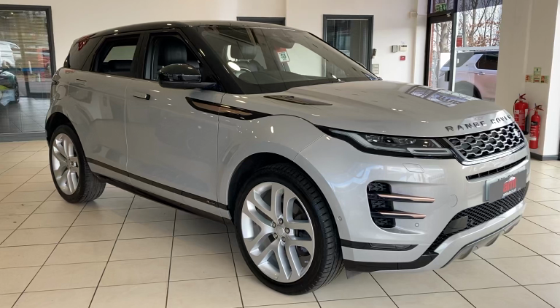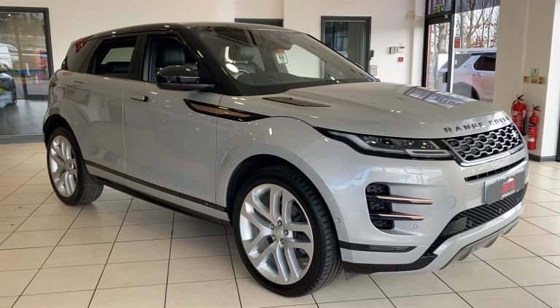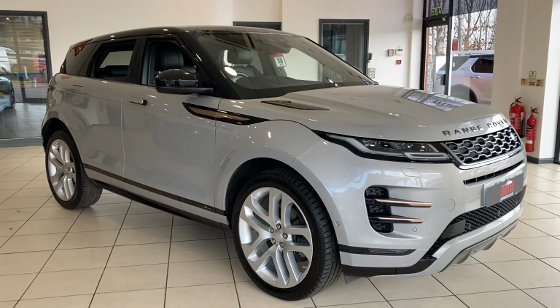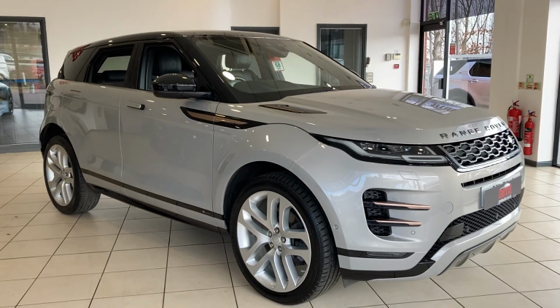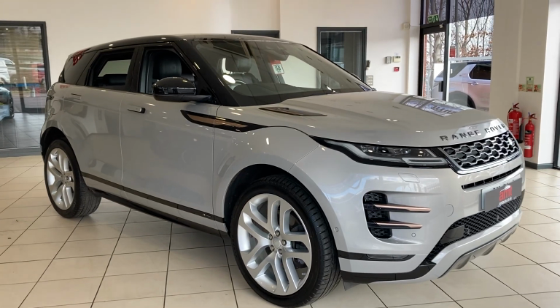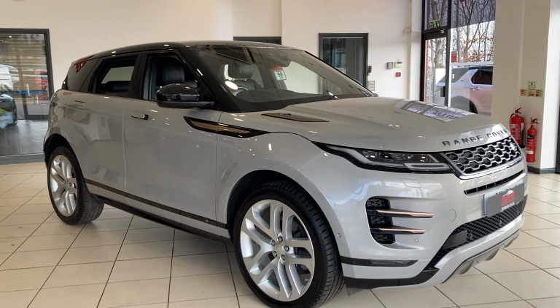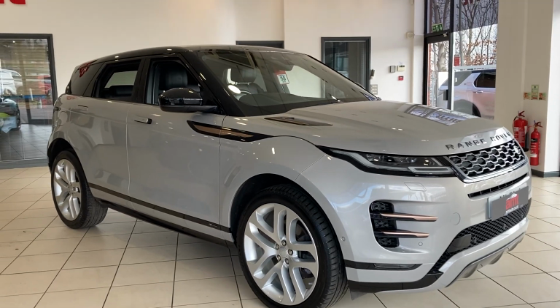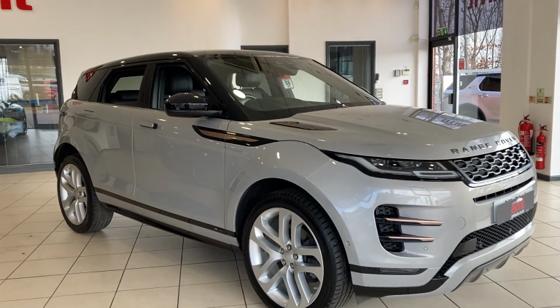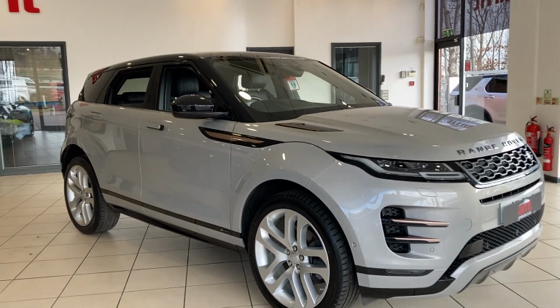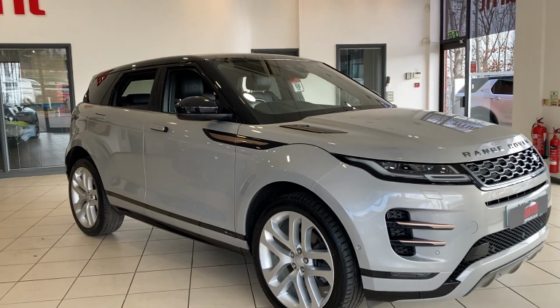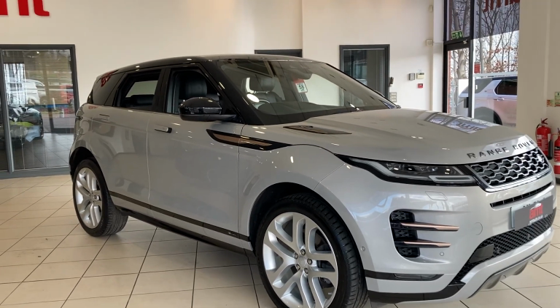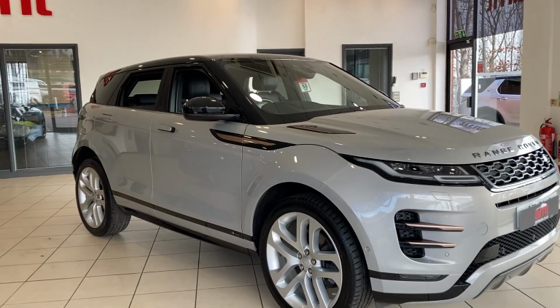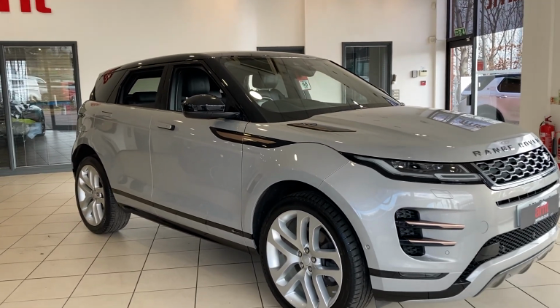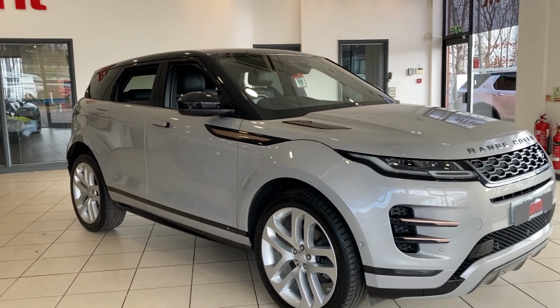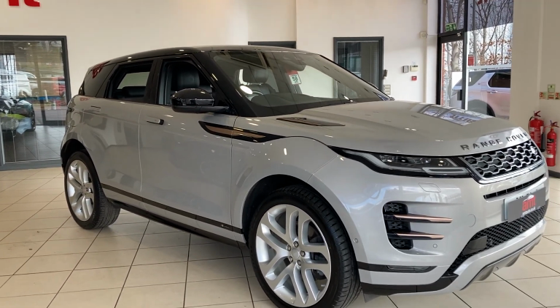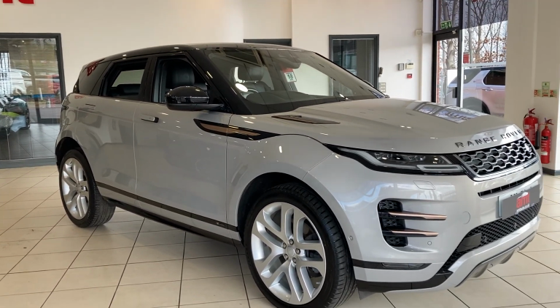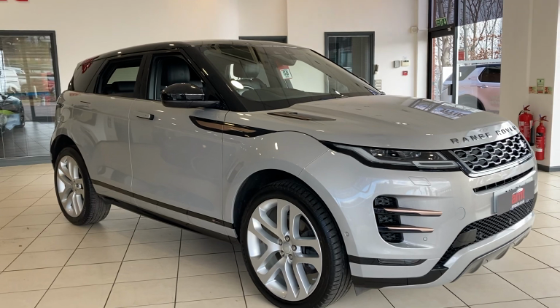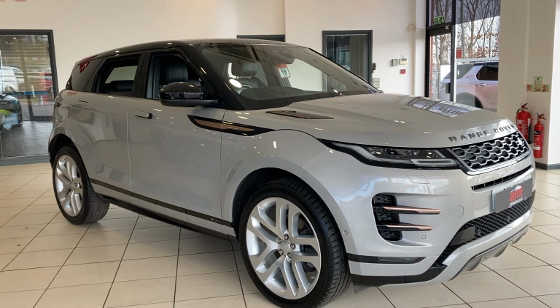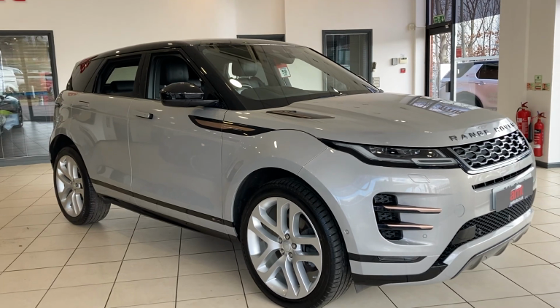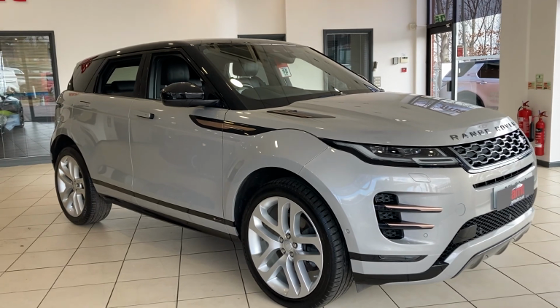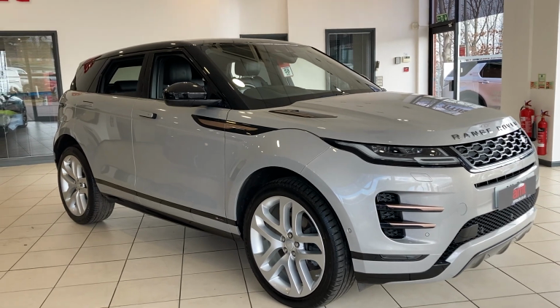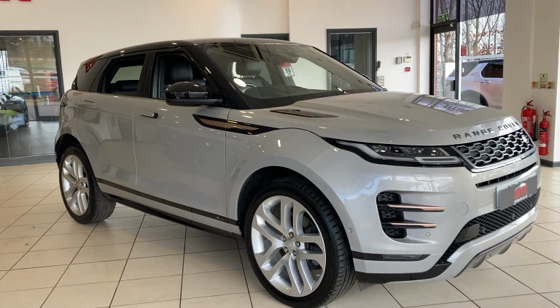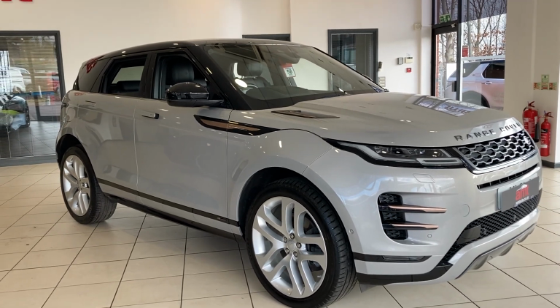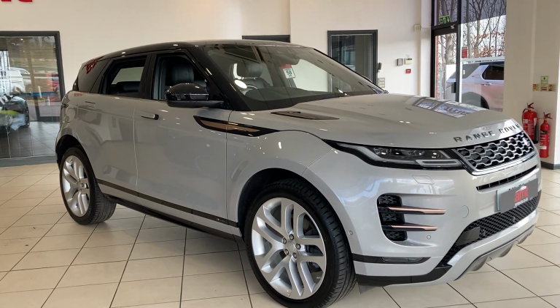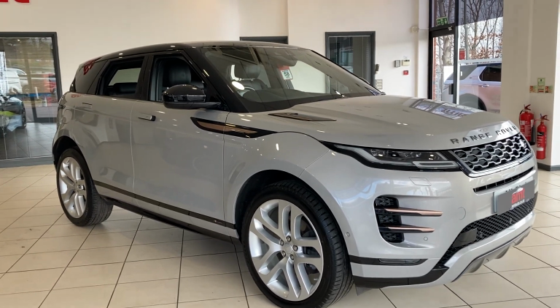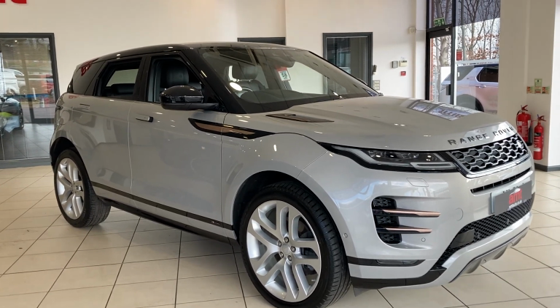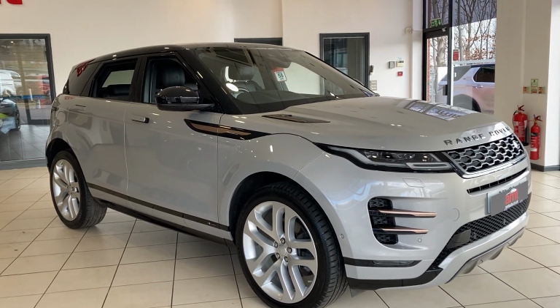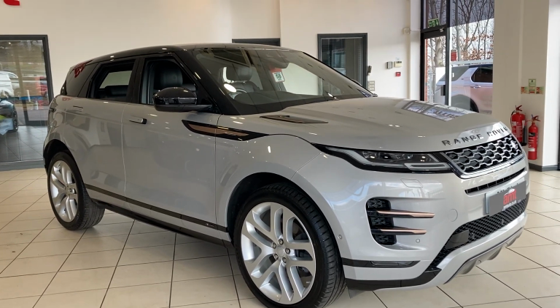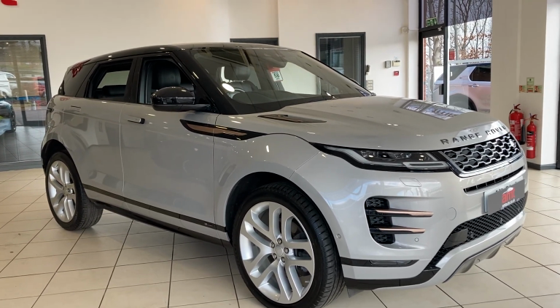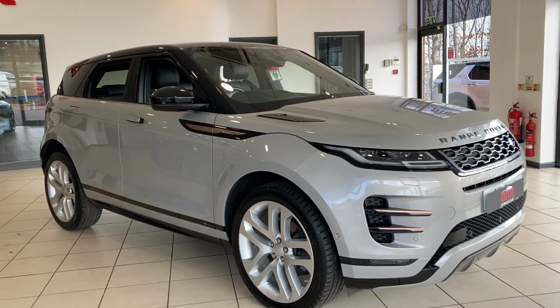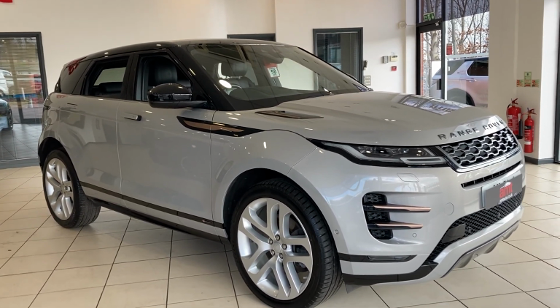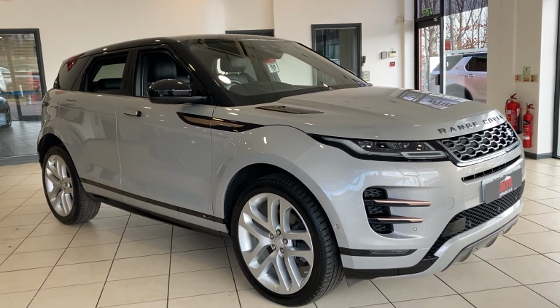Hi and welcome to ANT Specialist Cars in Birmingham, where today I have the pleasure of offering you this lovely 2019 Range Rover Evoque P250 First Edition.